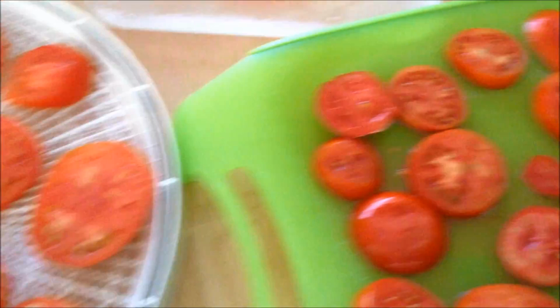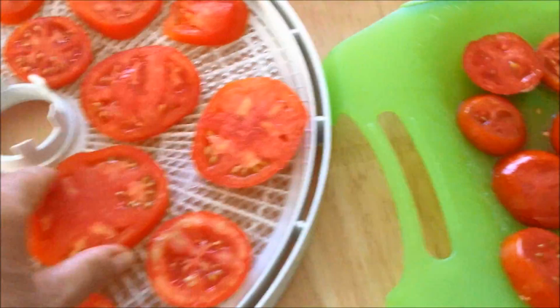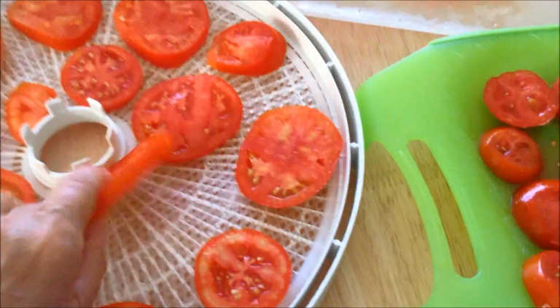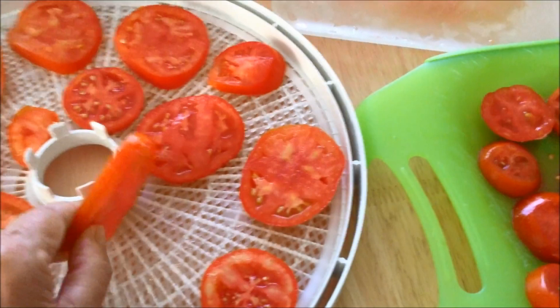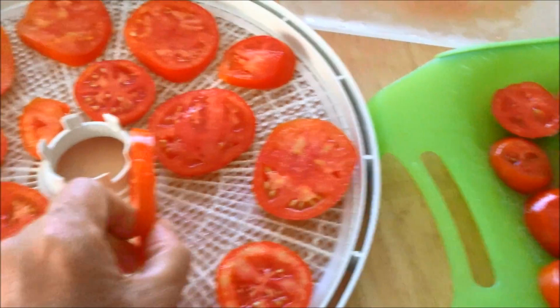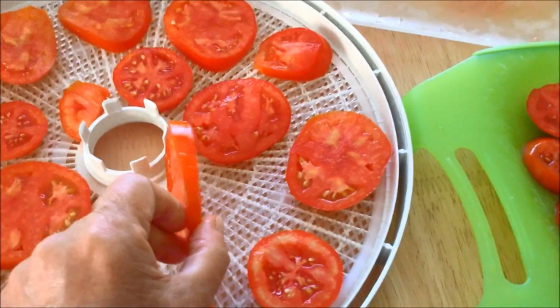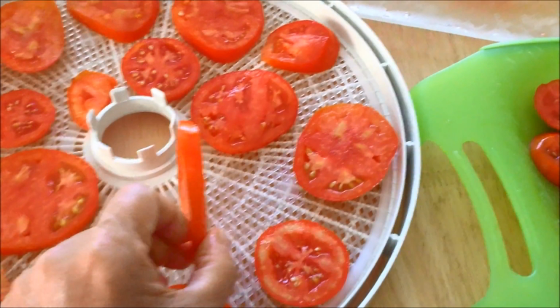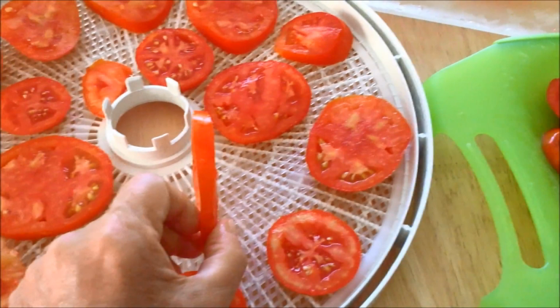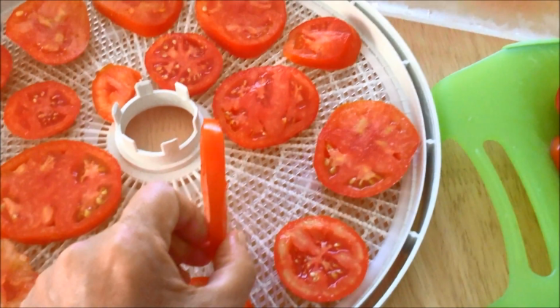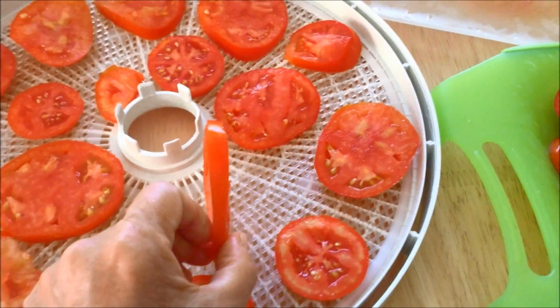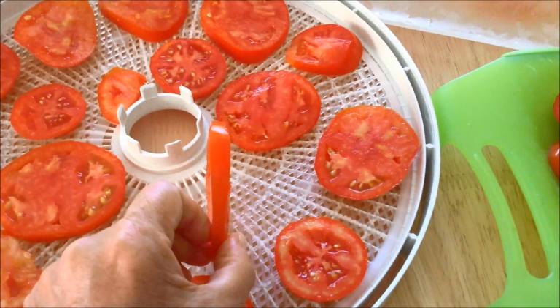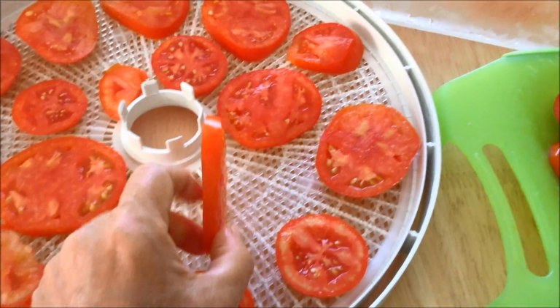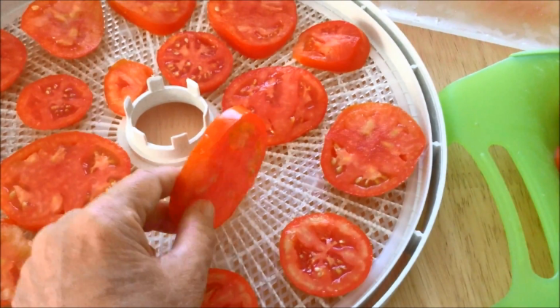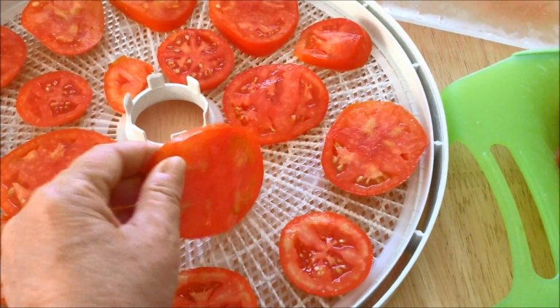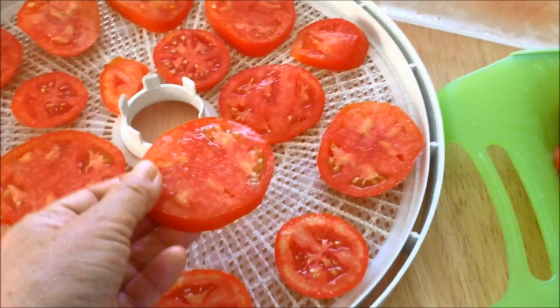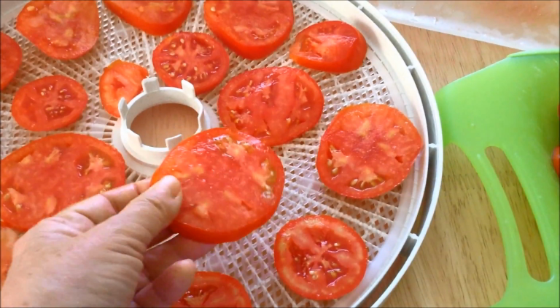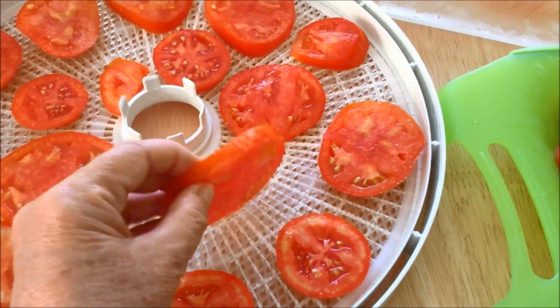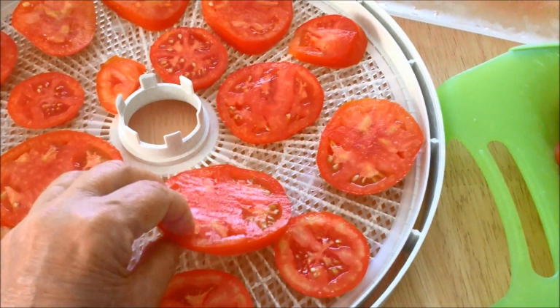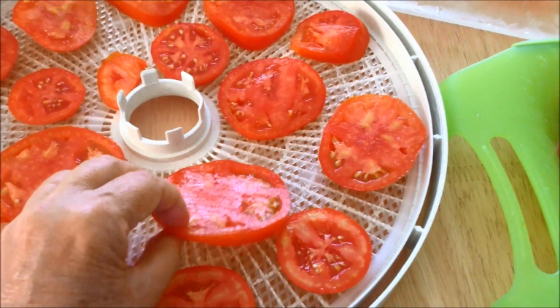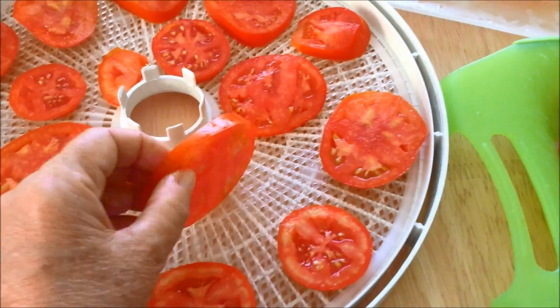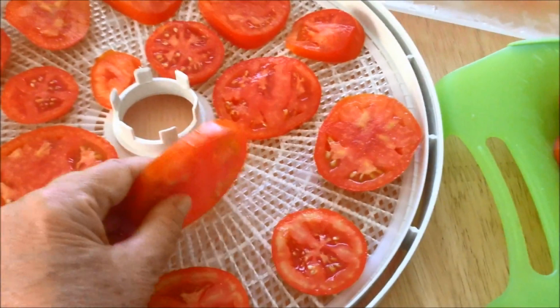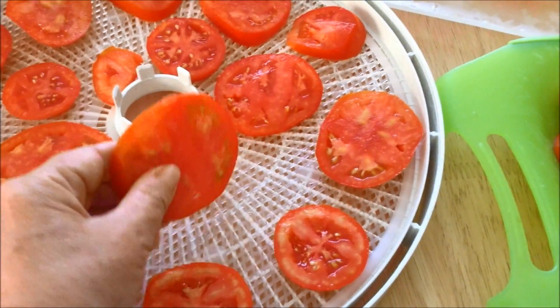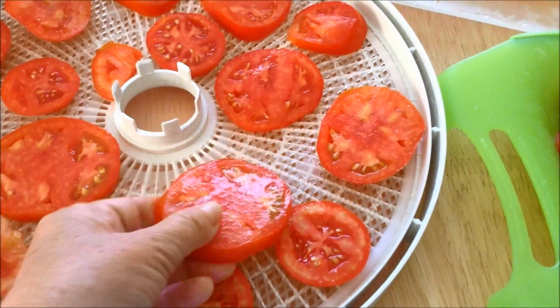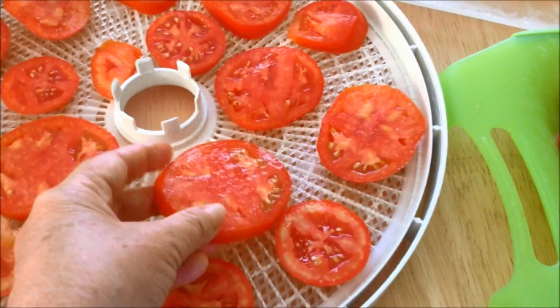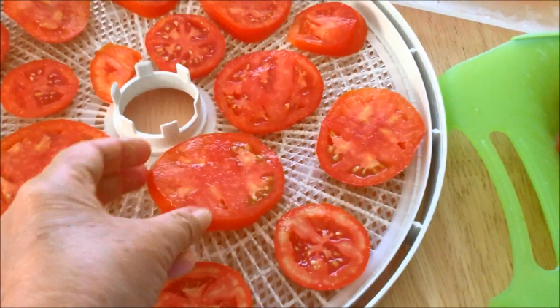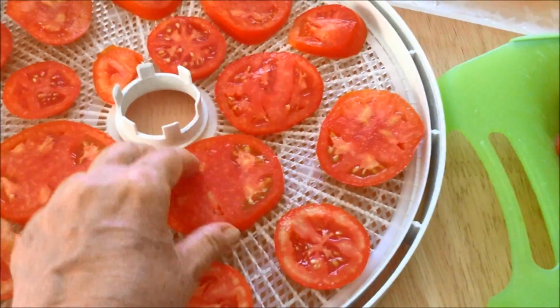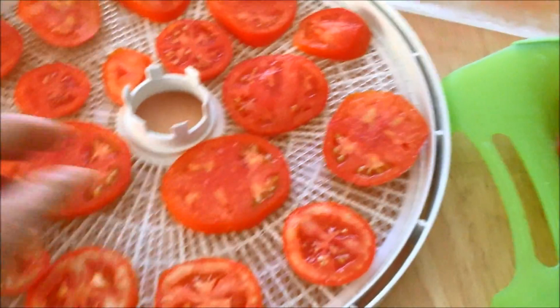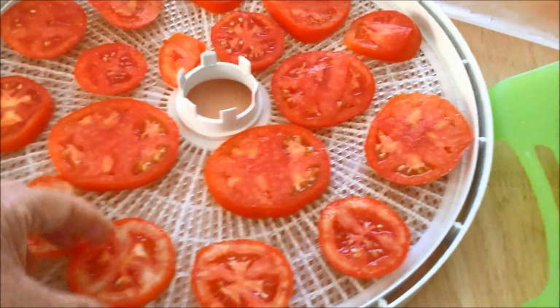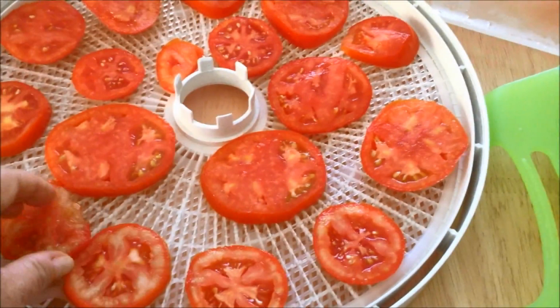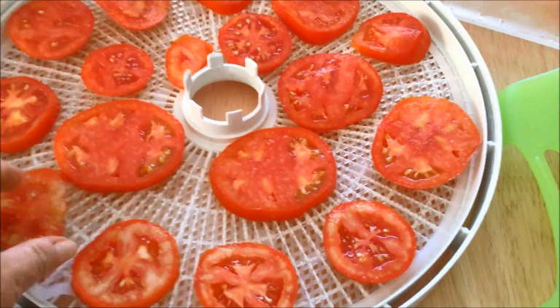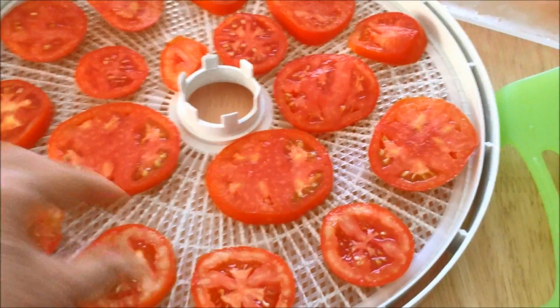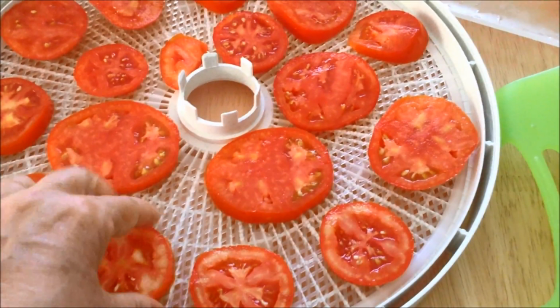We're cutting these quite thick. I have seen before where if you do them too thin, they're going to dehydrate down to nothing and you're not going to have much left to even take off the screen.